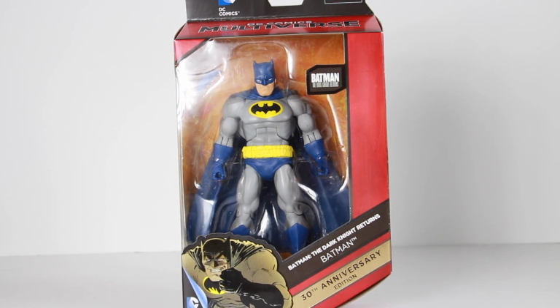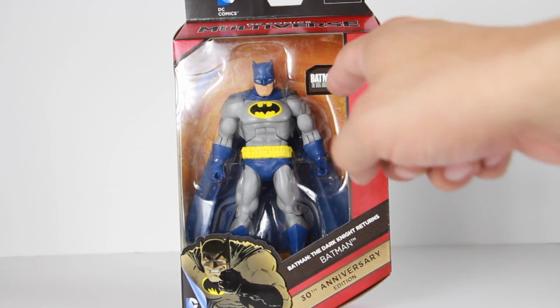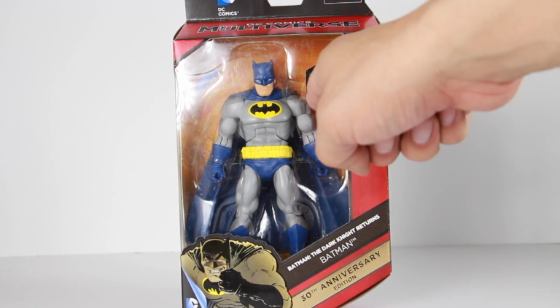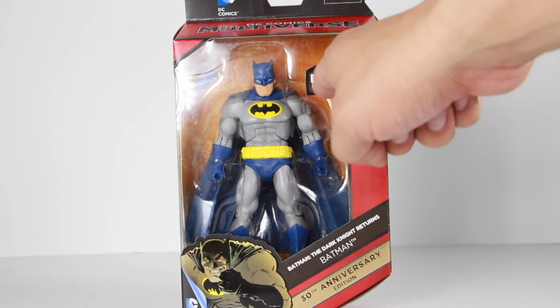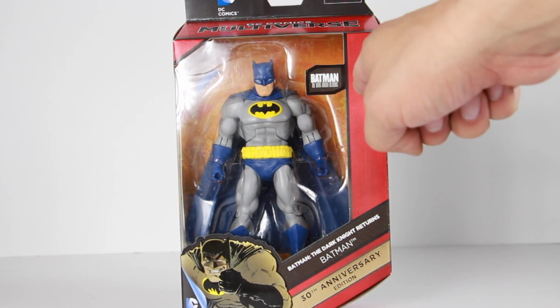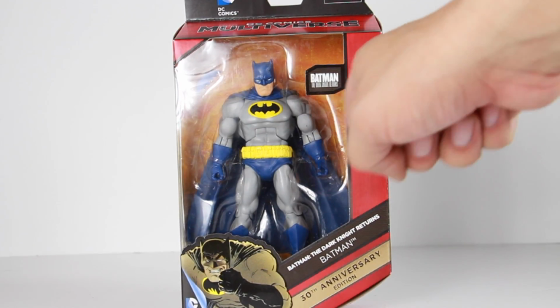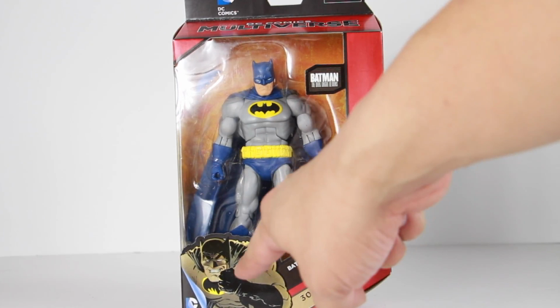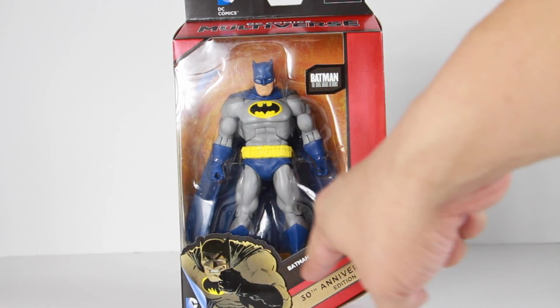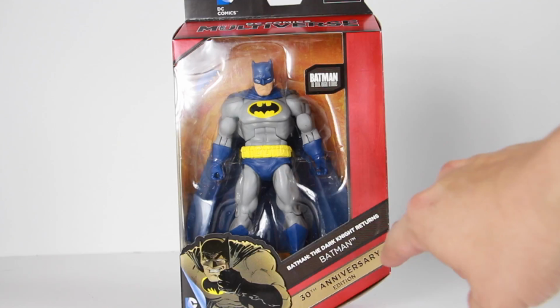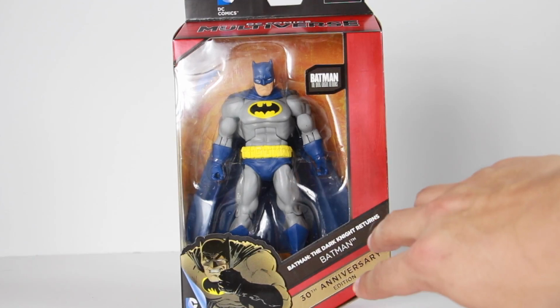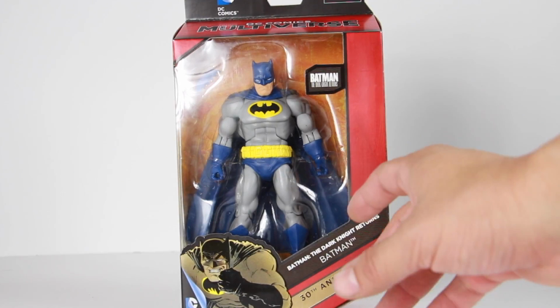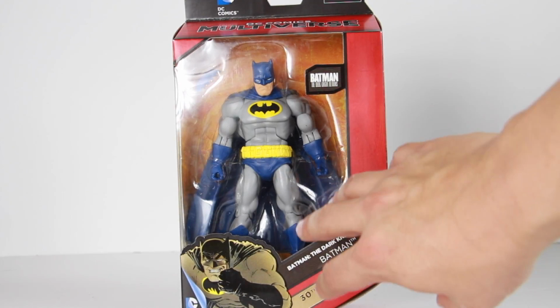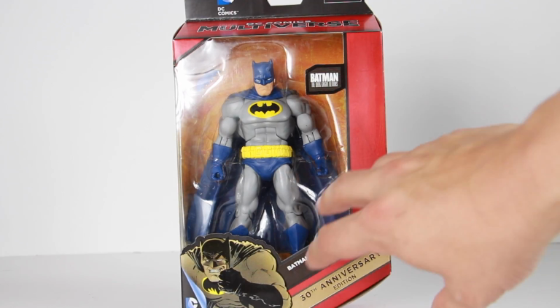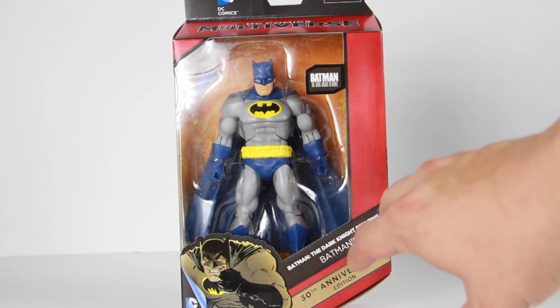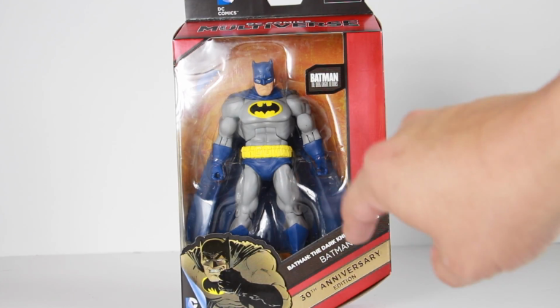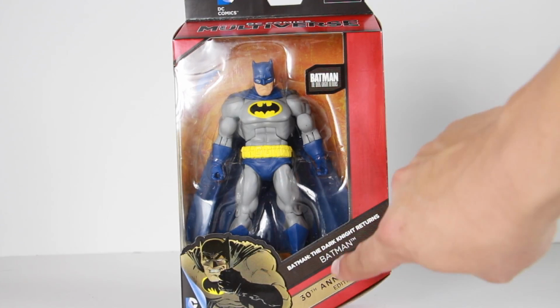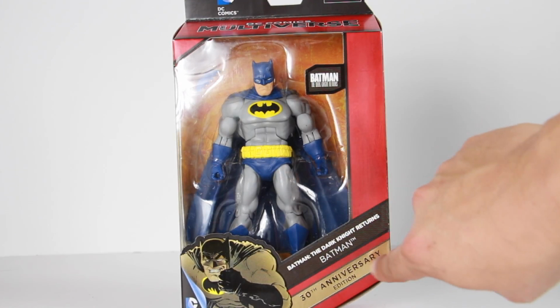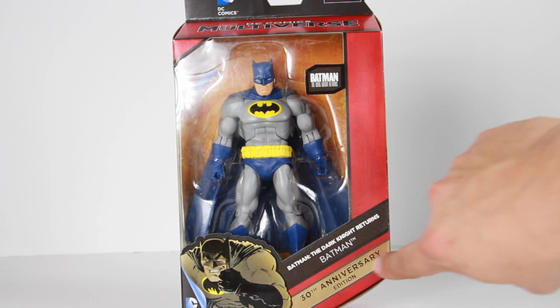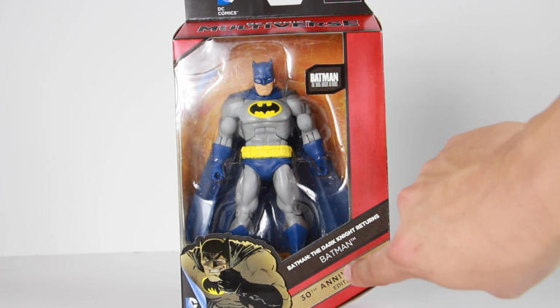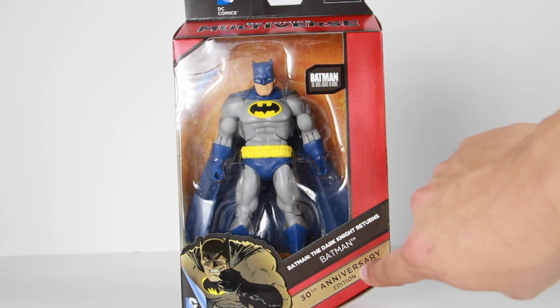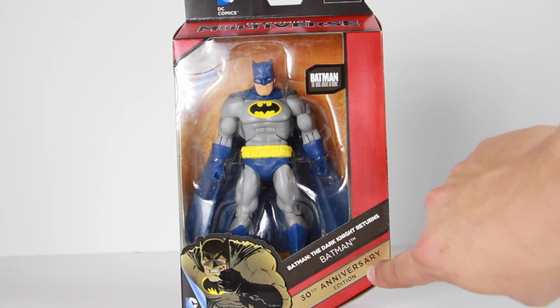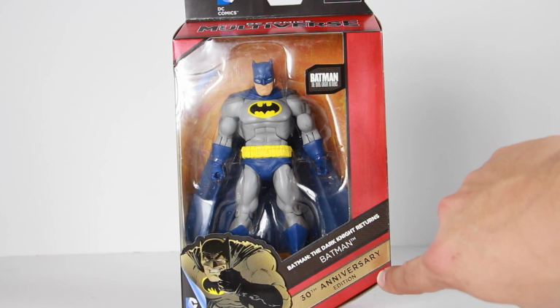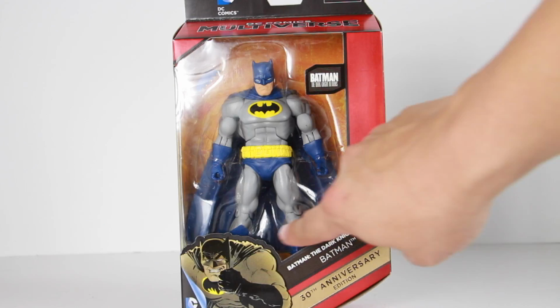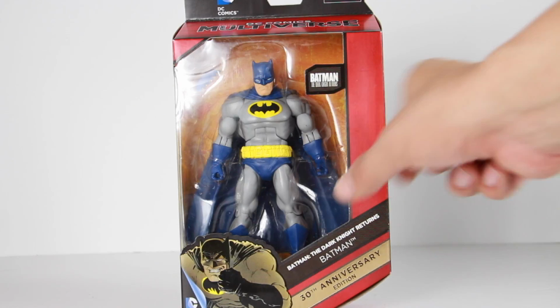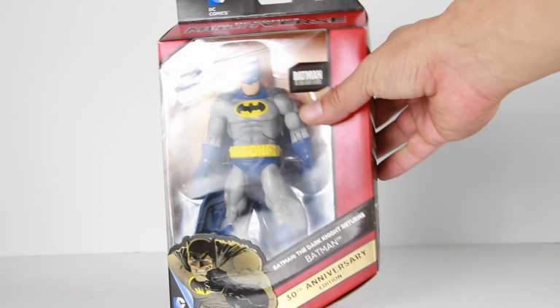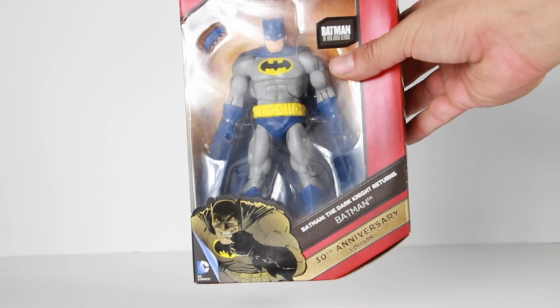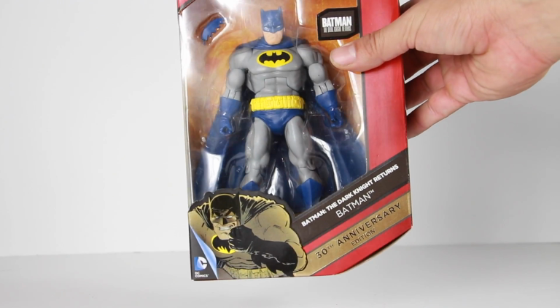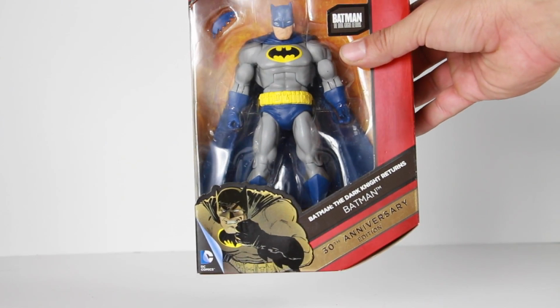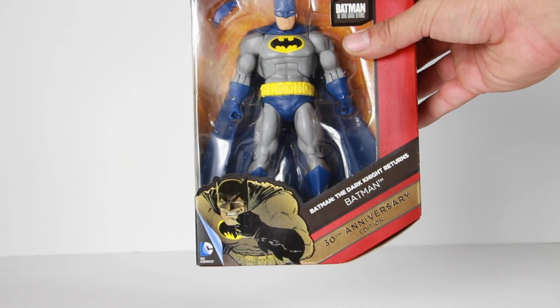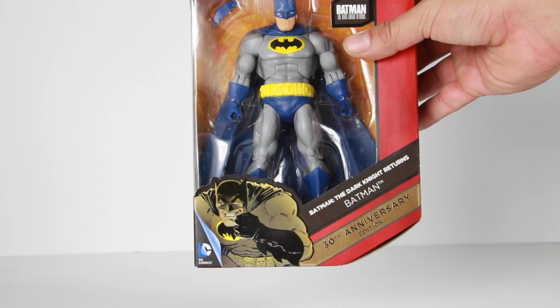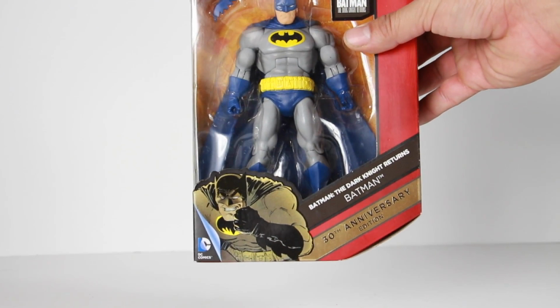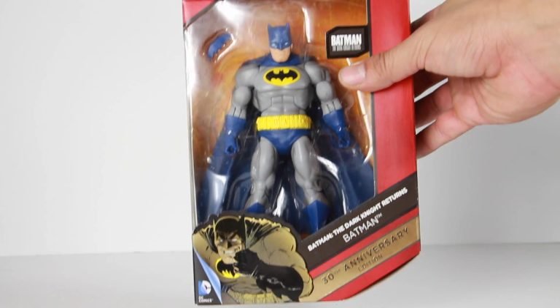It says right here 'Batman: The Dark Knight Returns.' You have a really cool kind of goldish color writing for the 30th anniversary, and right next to it you've got the image of Batman from the Dark Knight Returns comic.